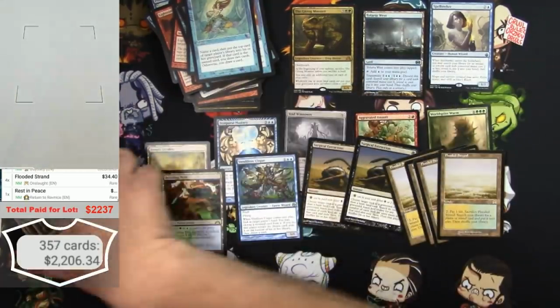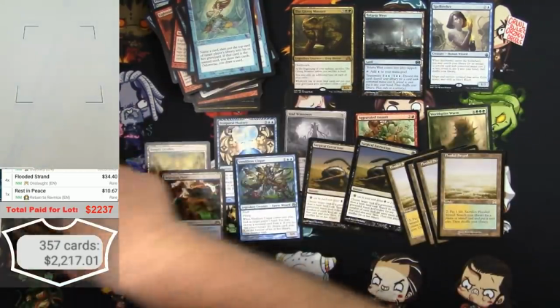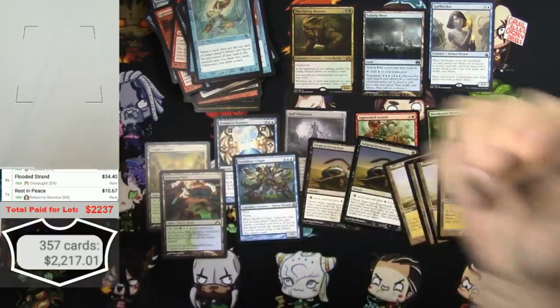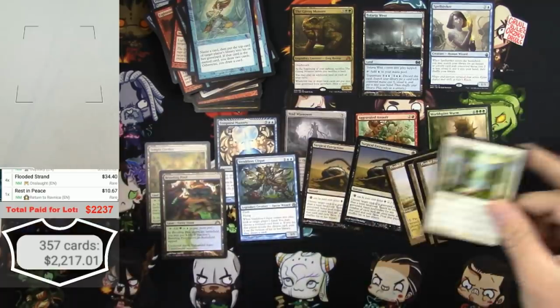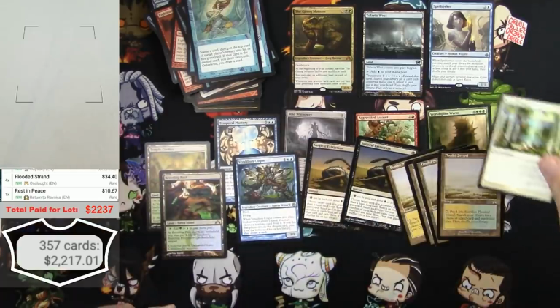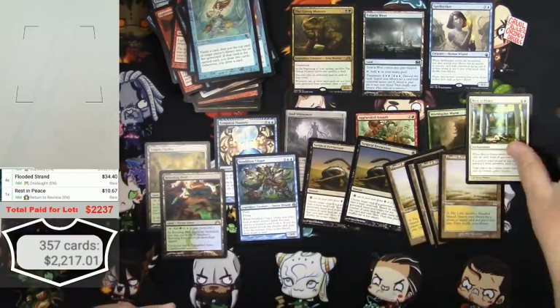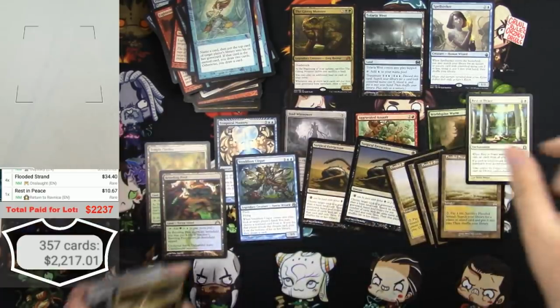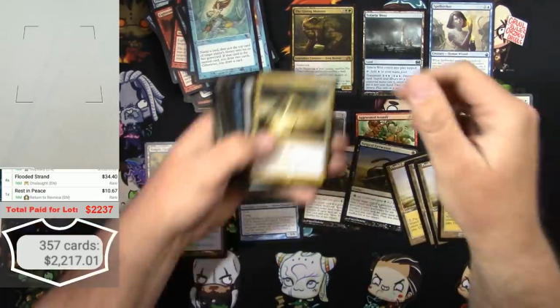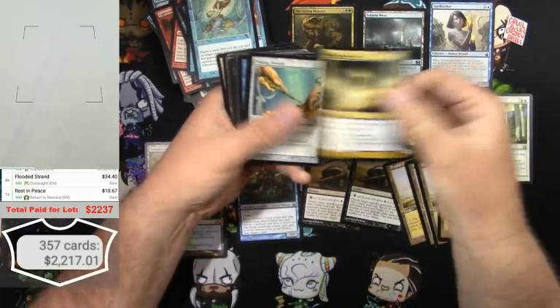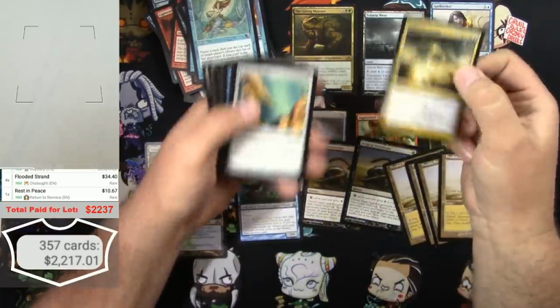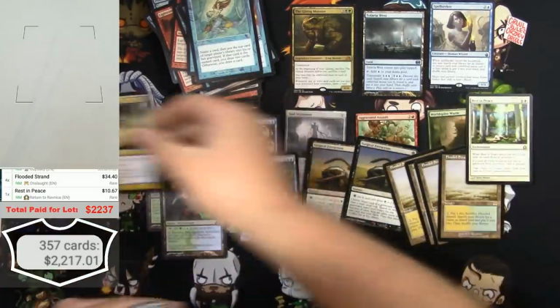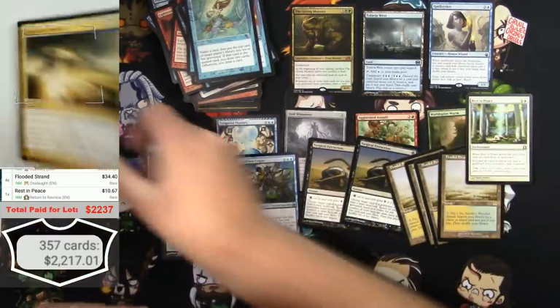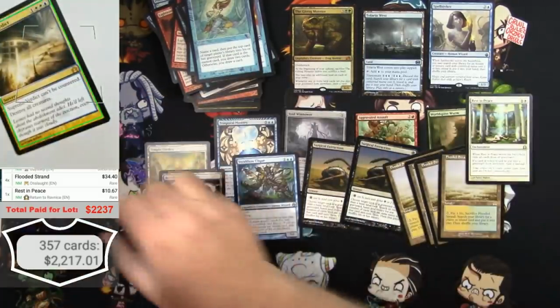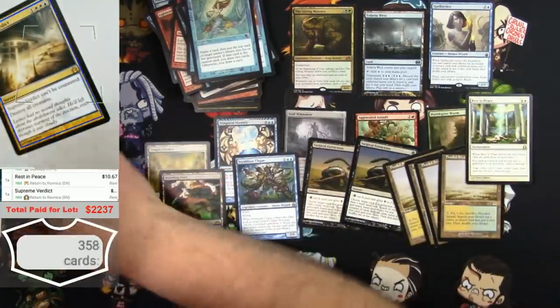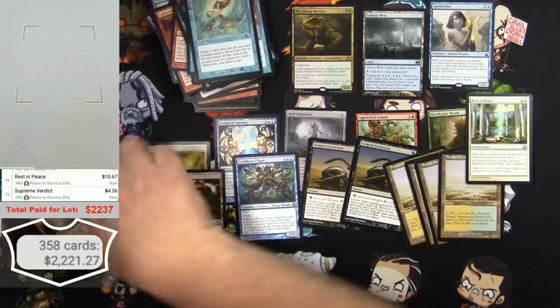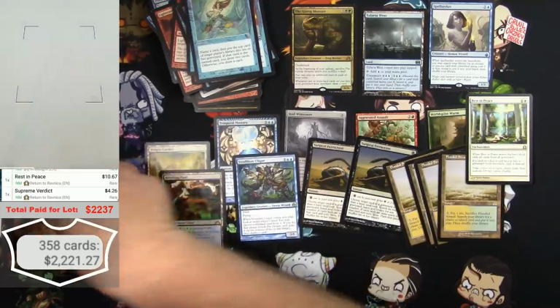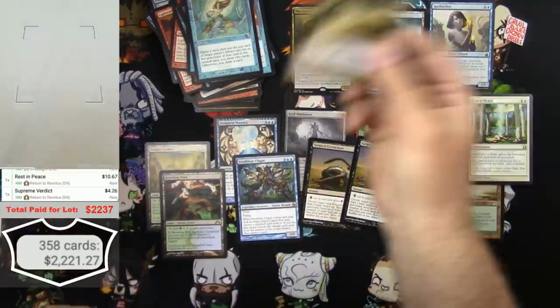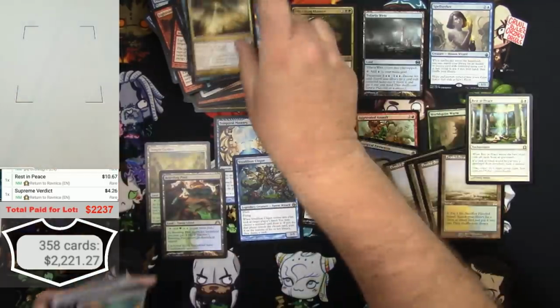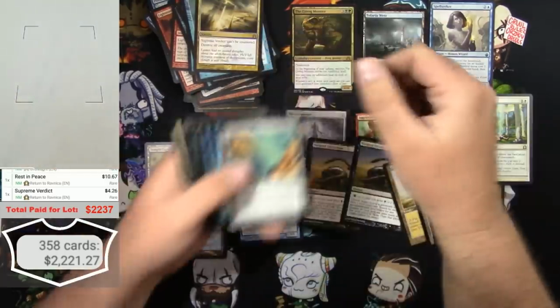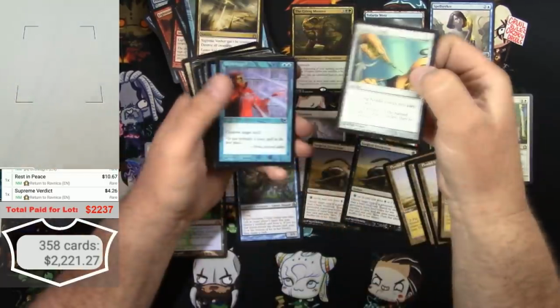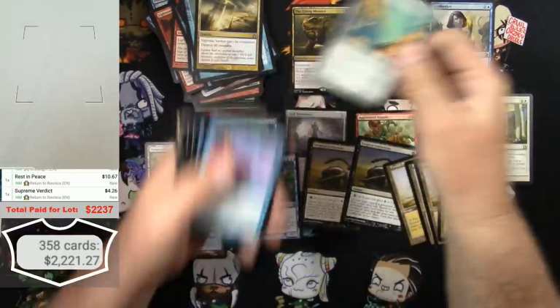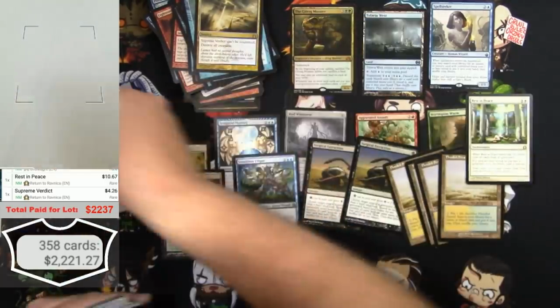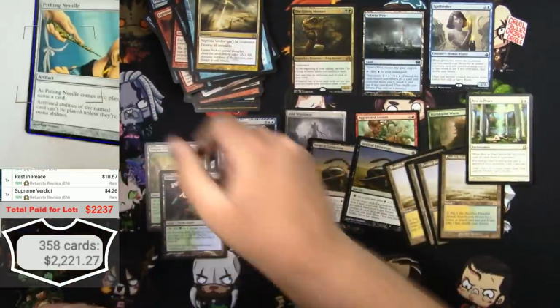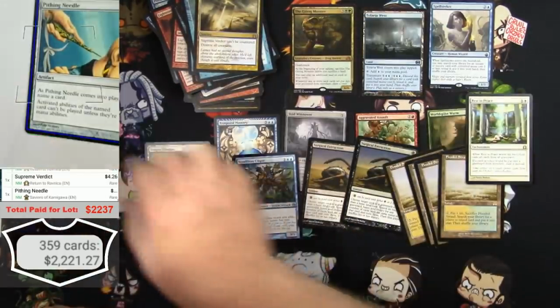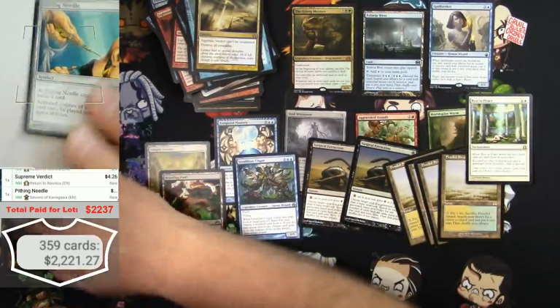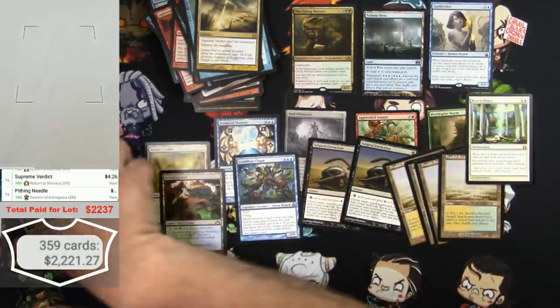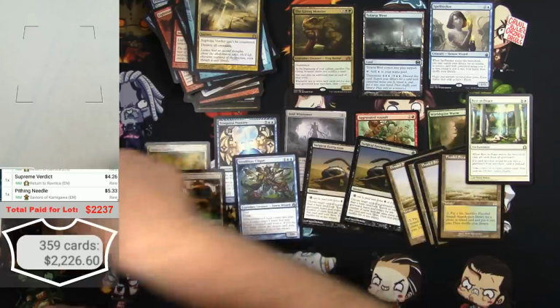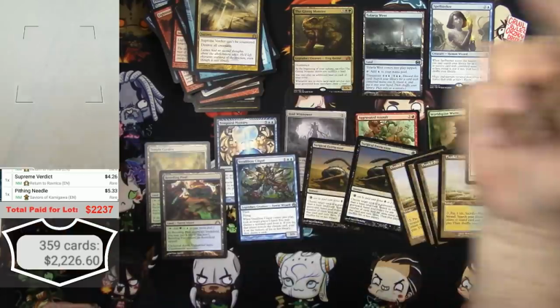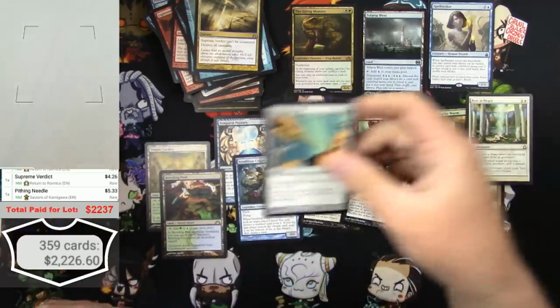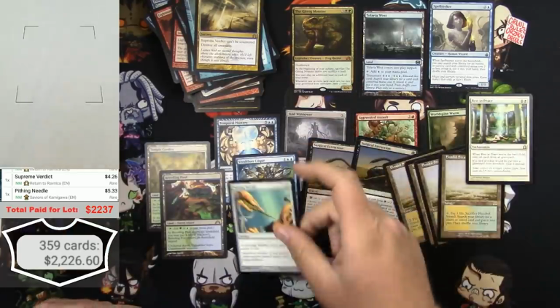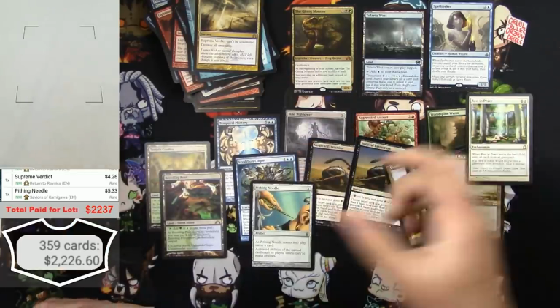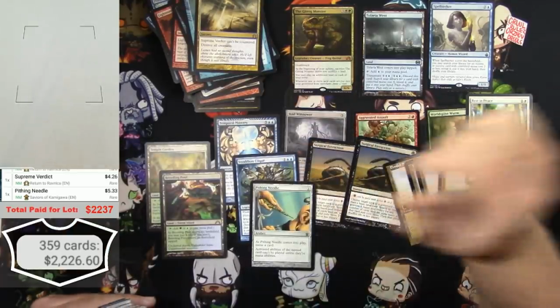Rest in Peace - 10 bucks. Supreme Verdict - 4 bucks. Pithing Needle - 5 bucks, amazing.